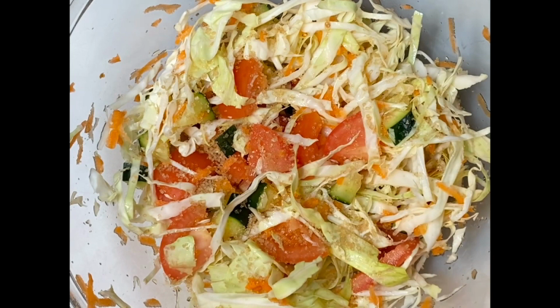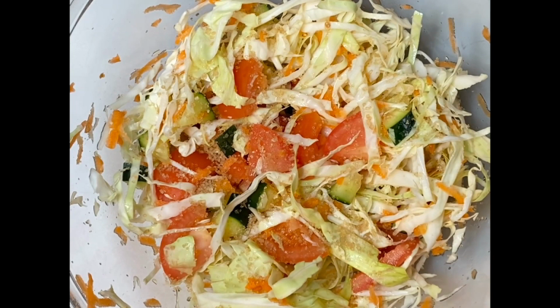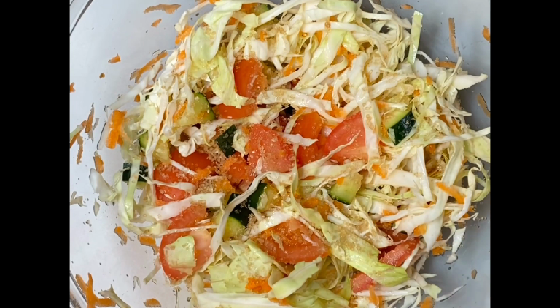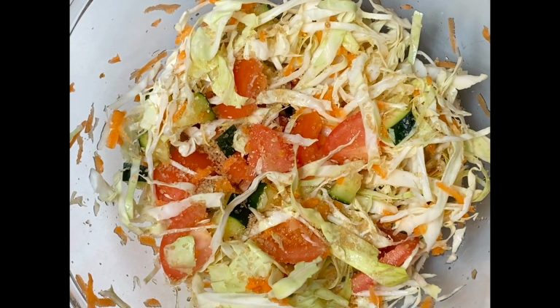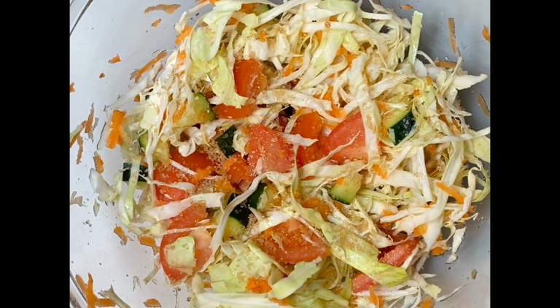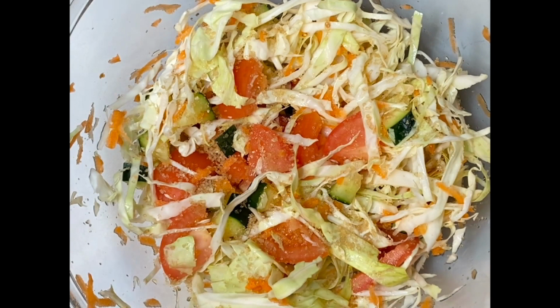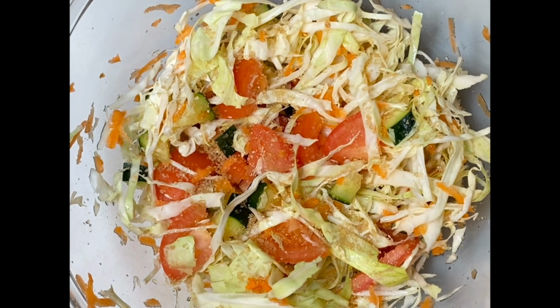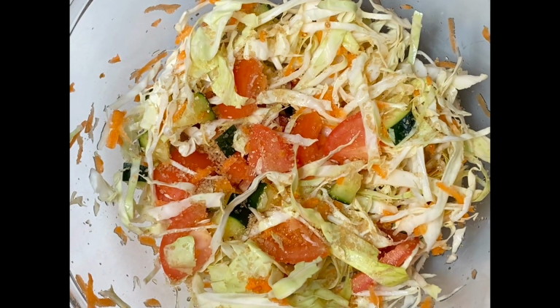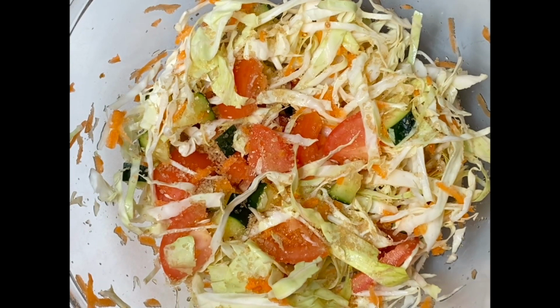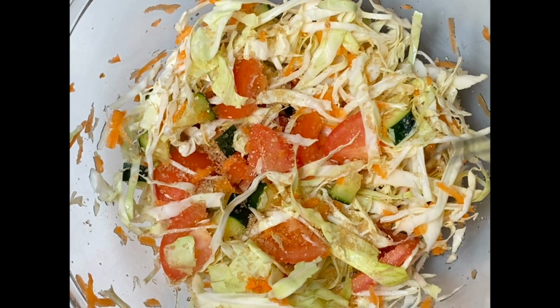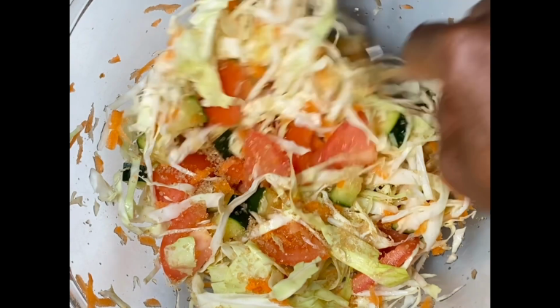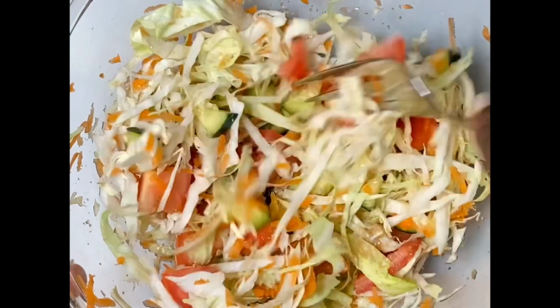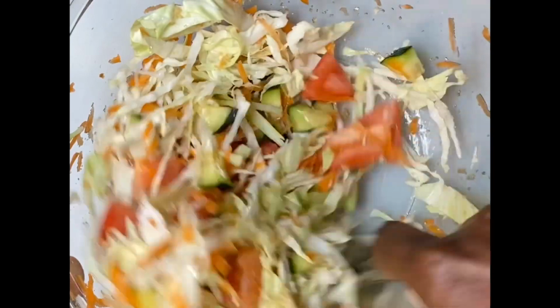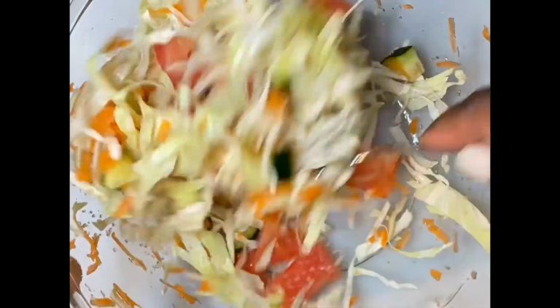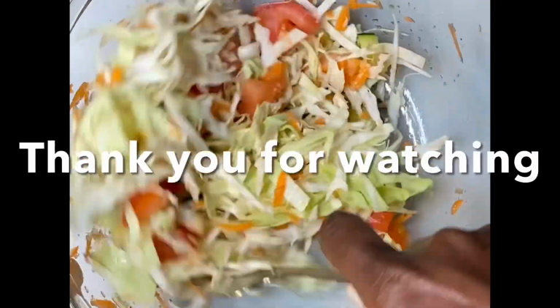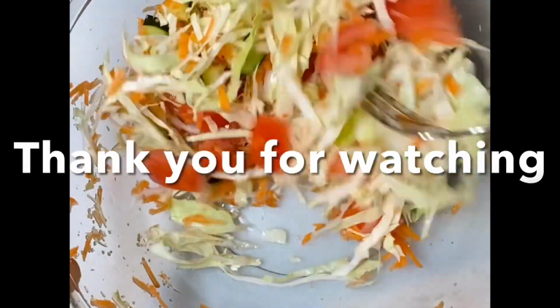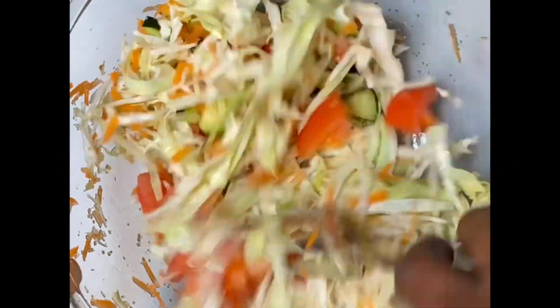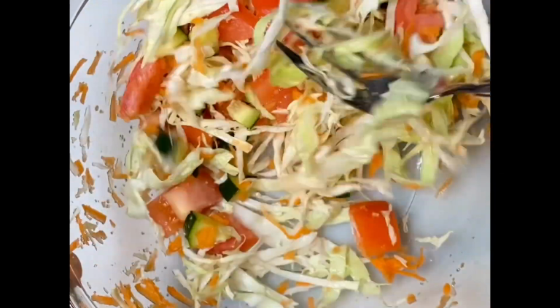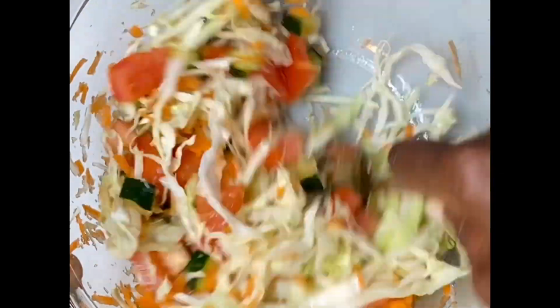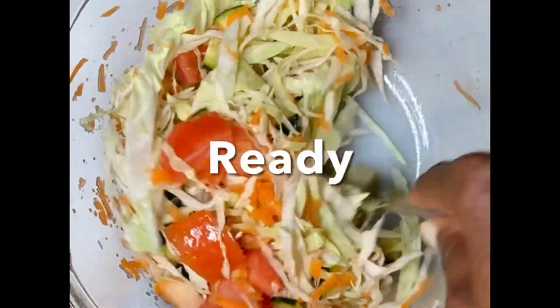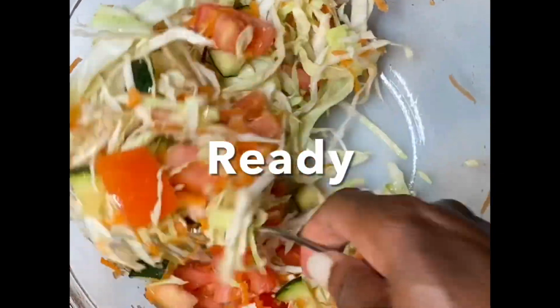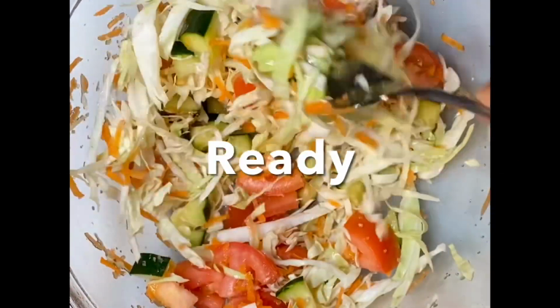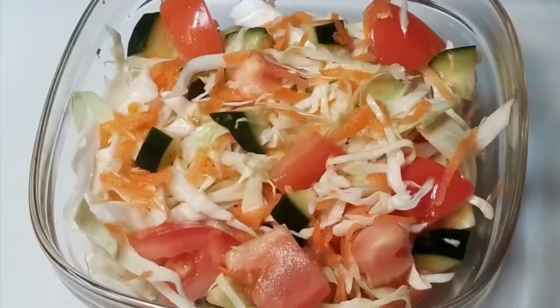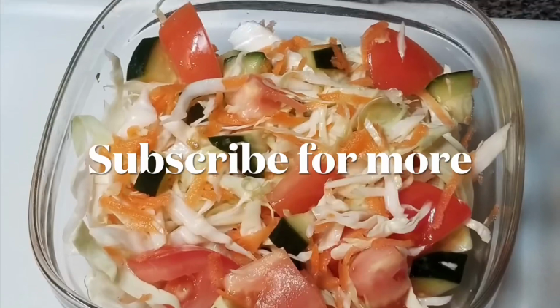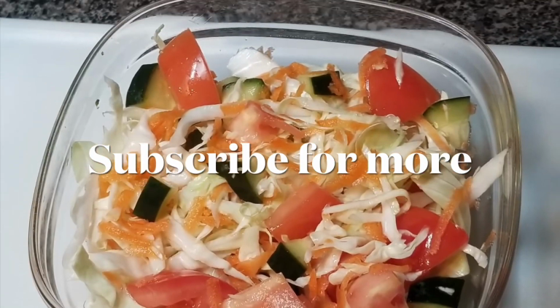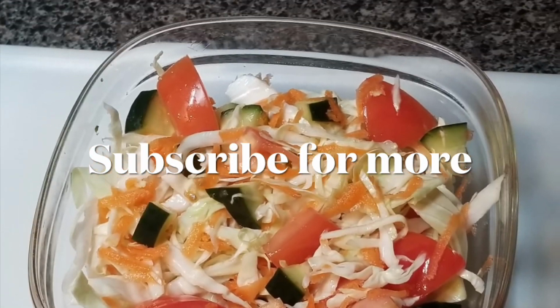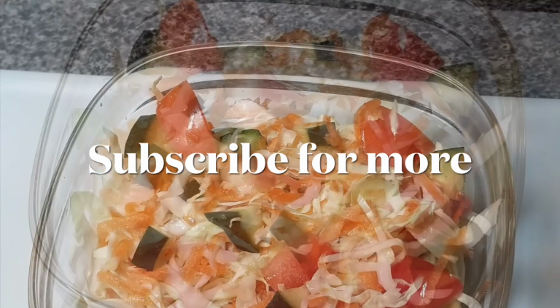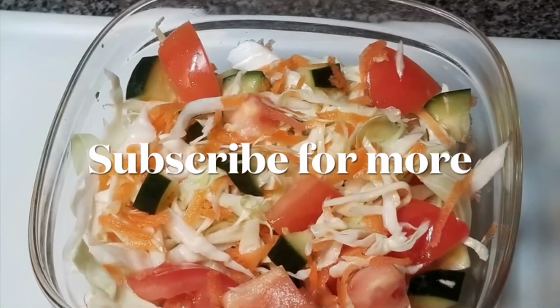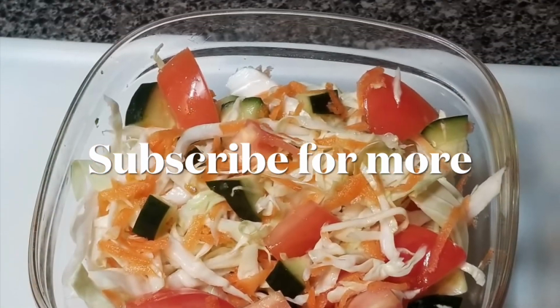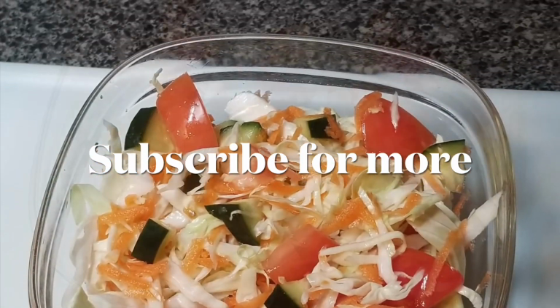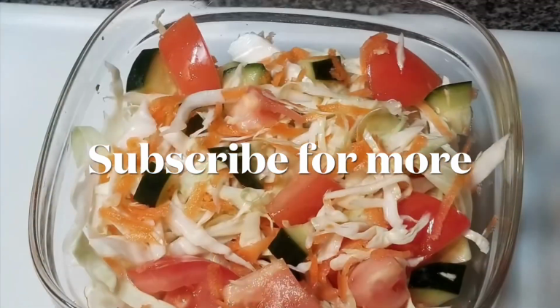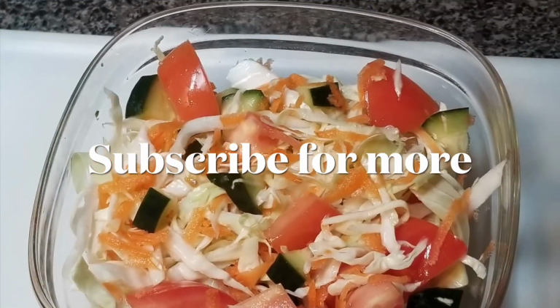So that's it, our salad is ready. Thank you so much for watching — please share, comment, like, and subscribe. Take good care of yourself and I'll see you in the next one. Thank you very much.